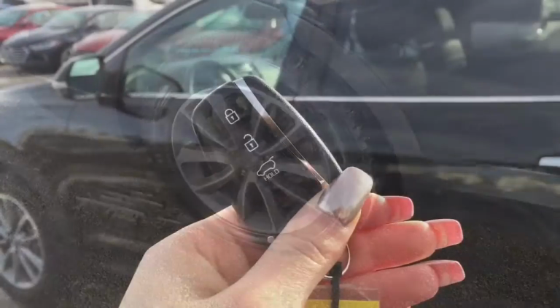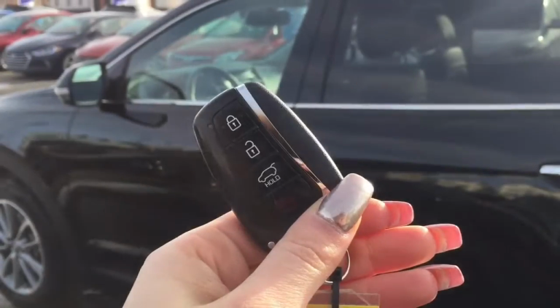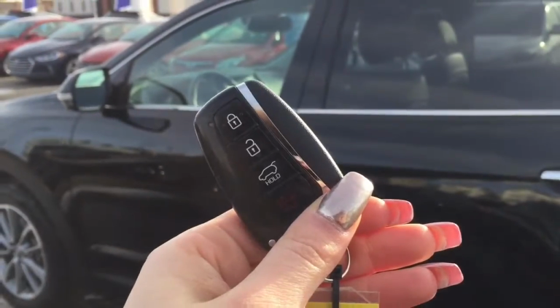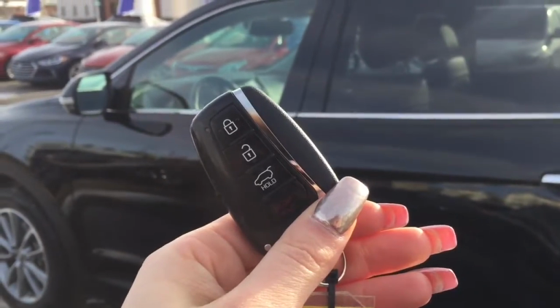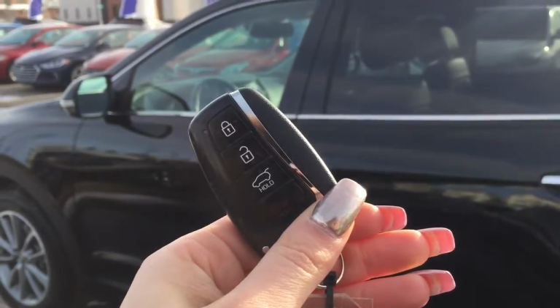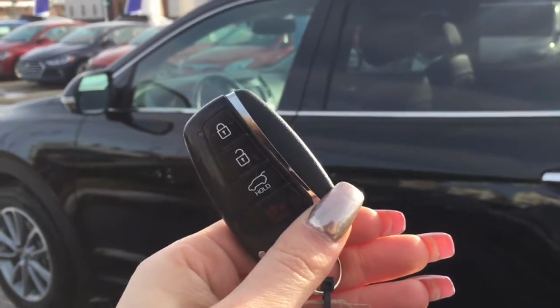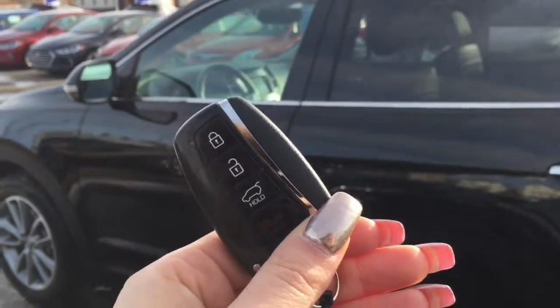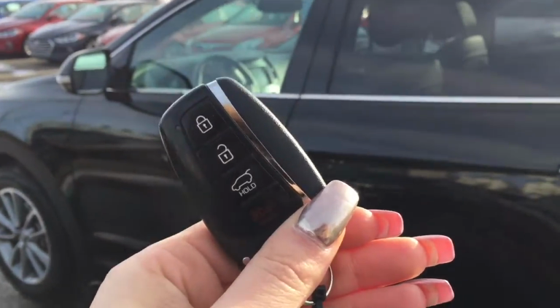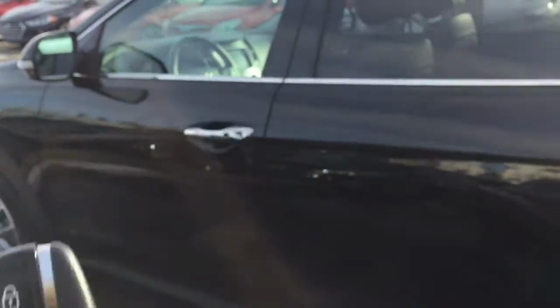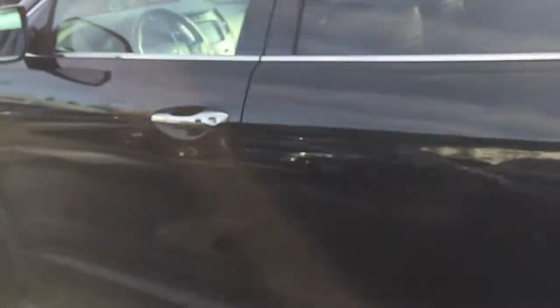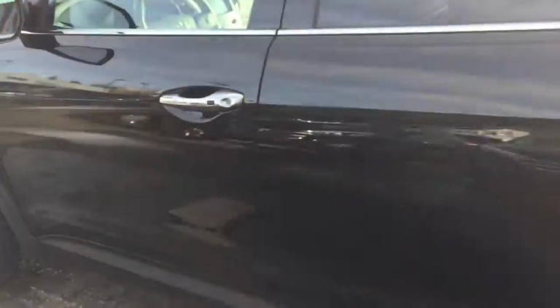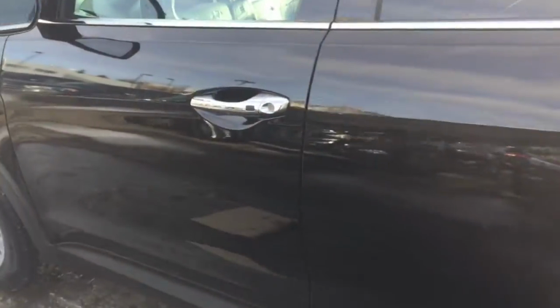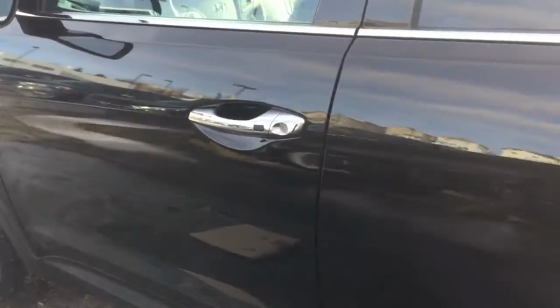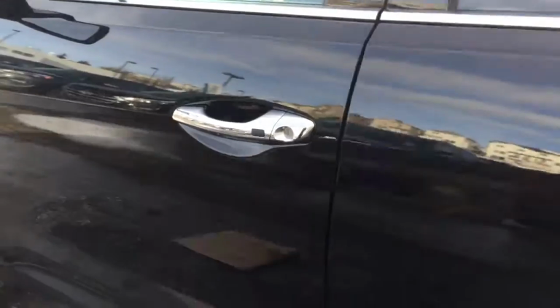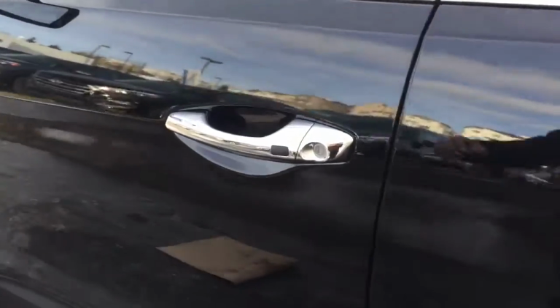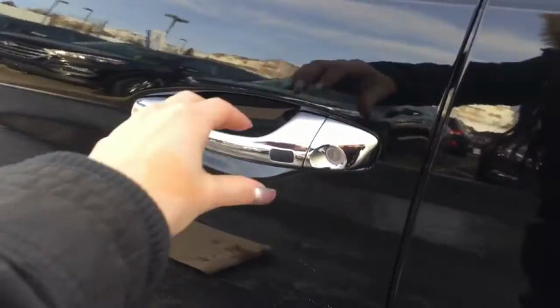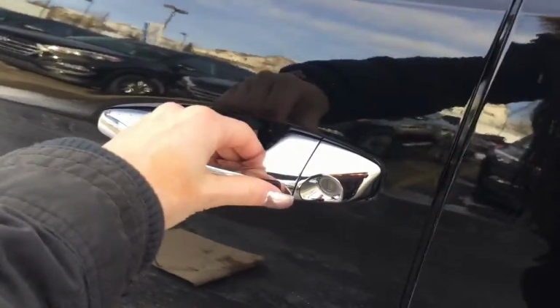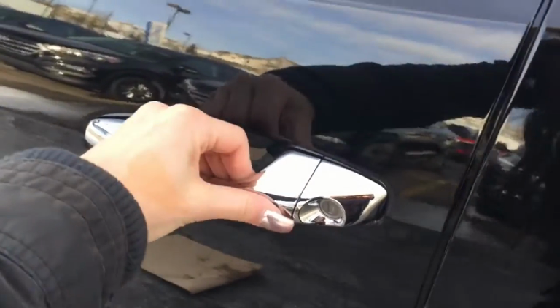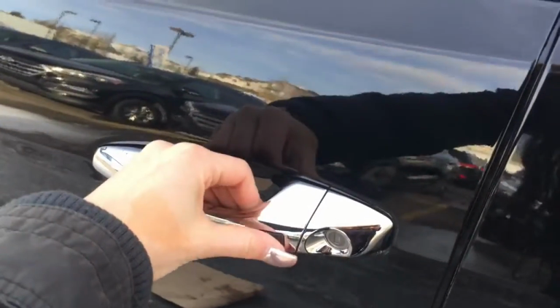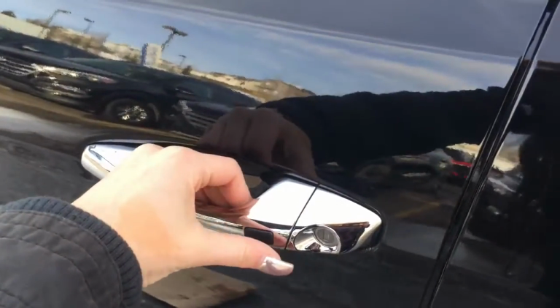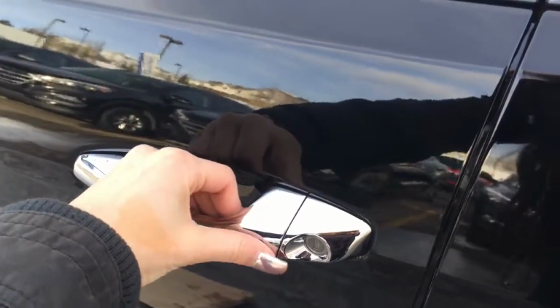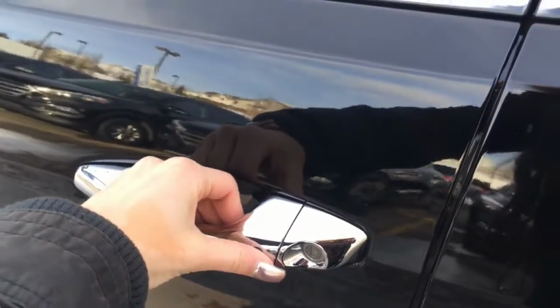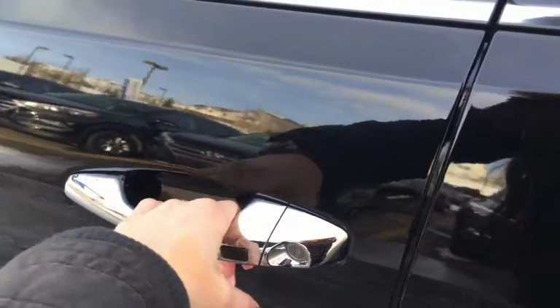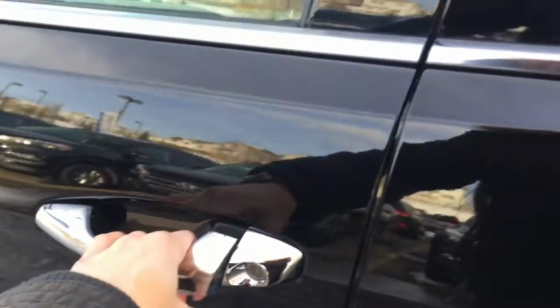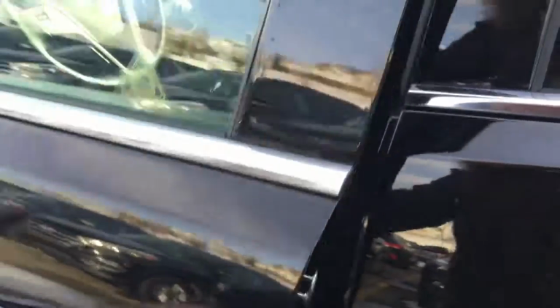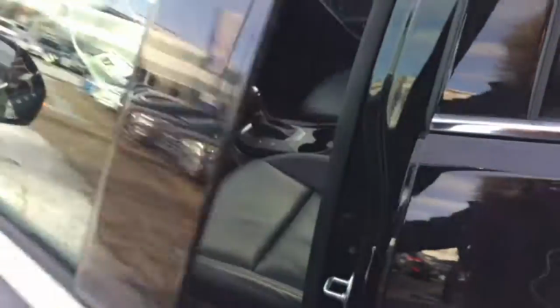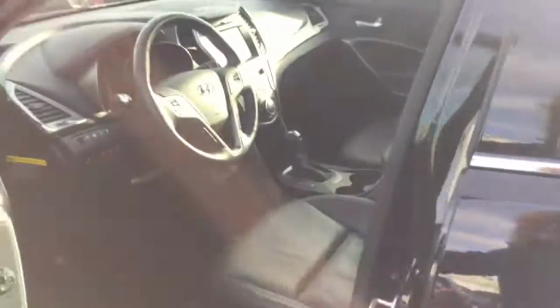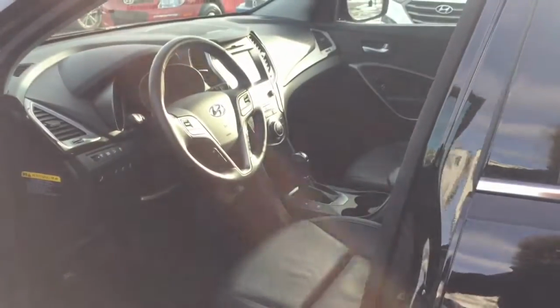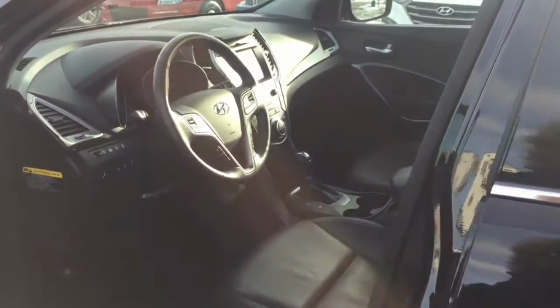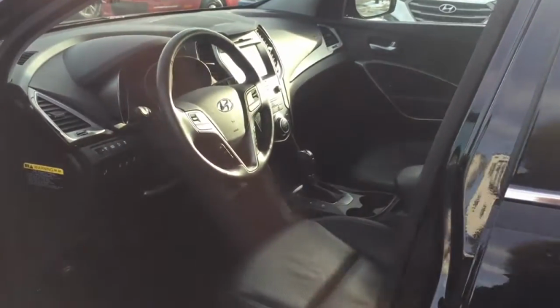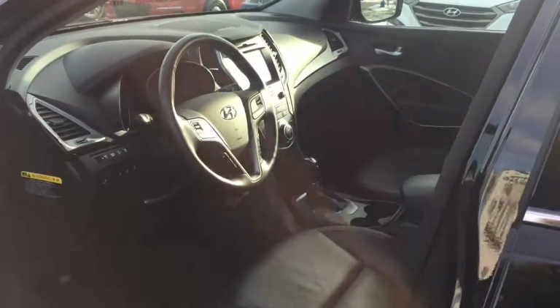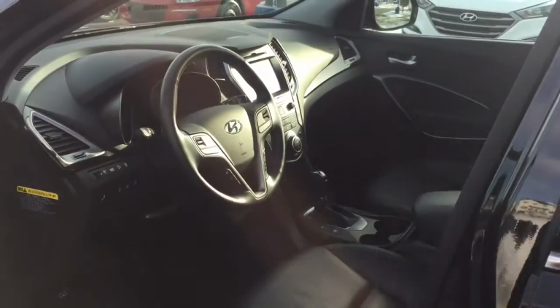Here's a look at your proximity key. This means that you do have keyless entry, so as long as this fob is on your person you'll be able to gain access to your Santa Fe.